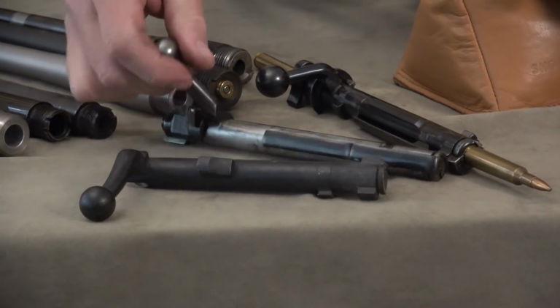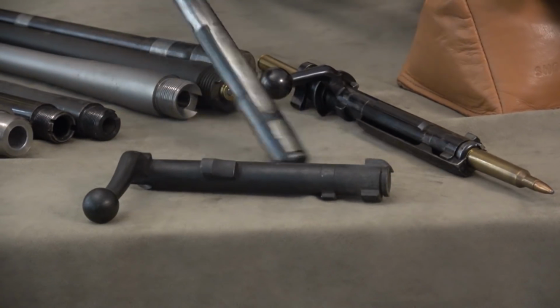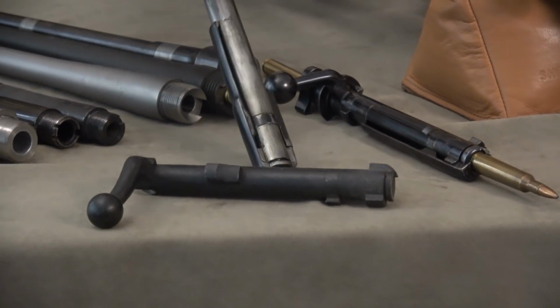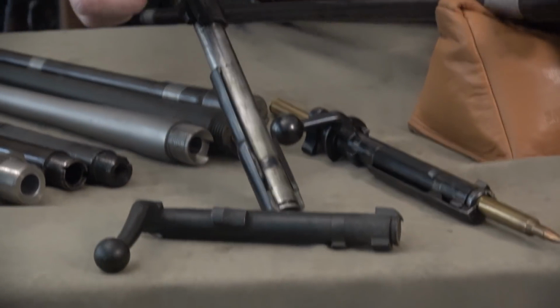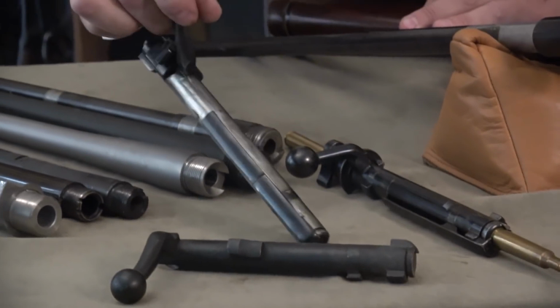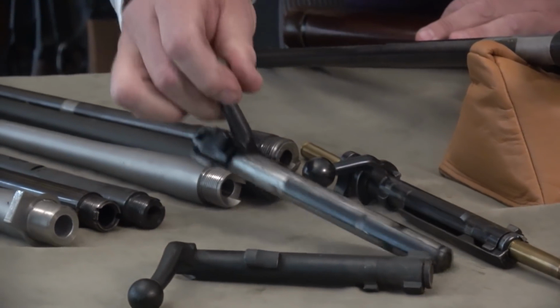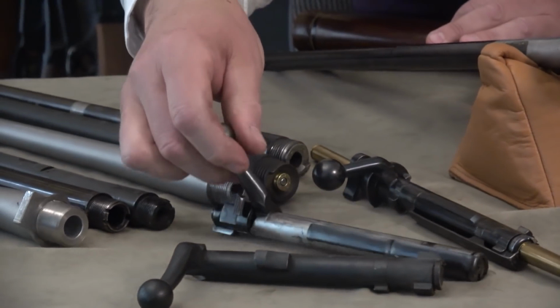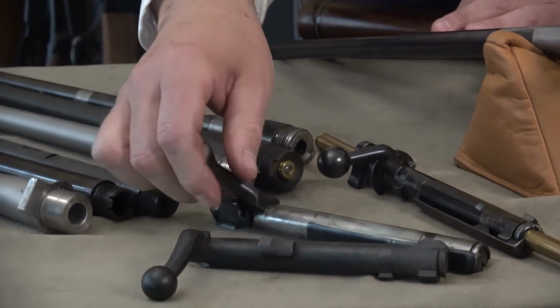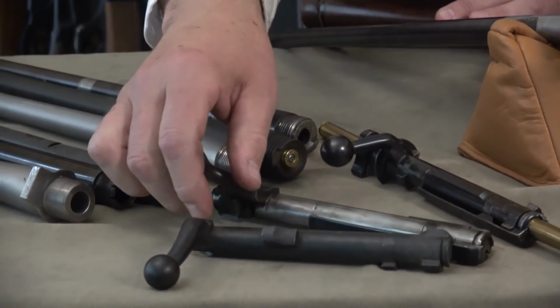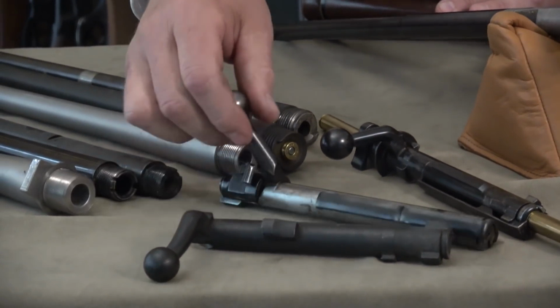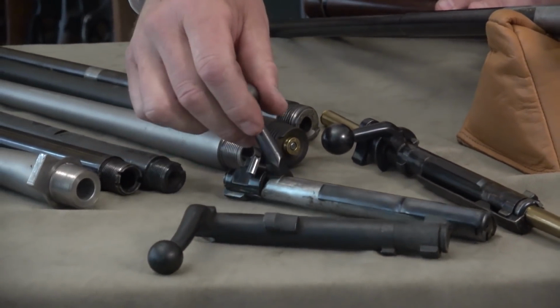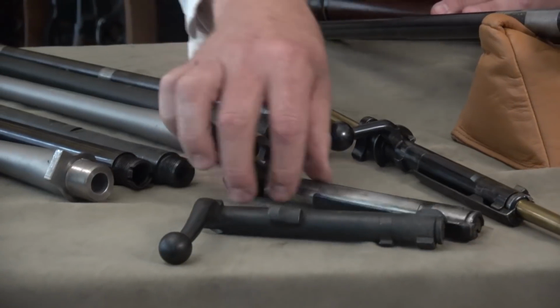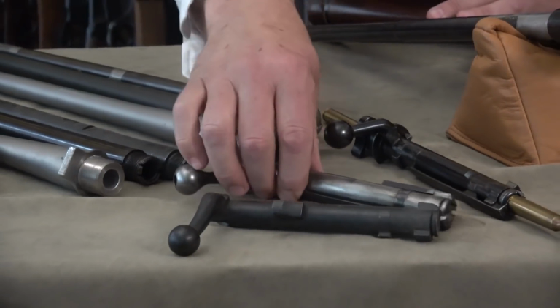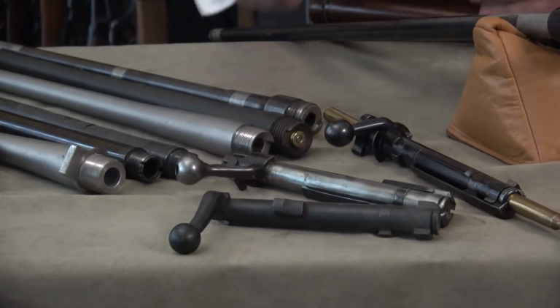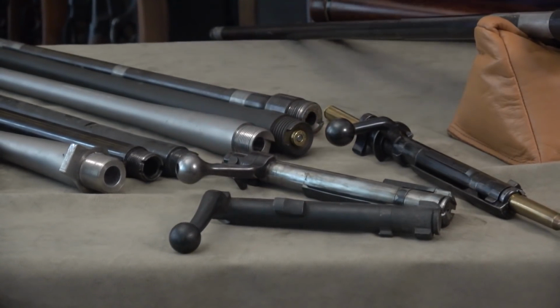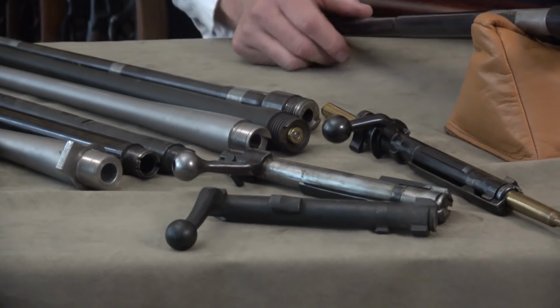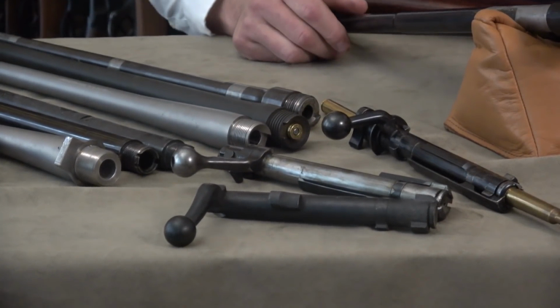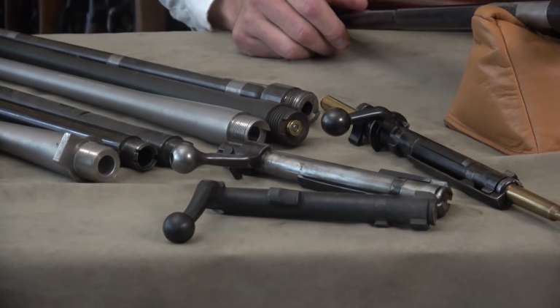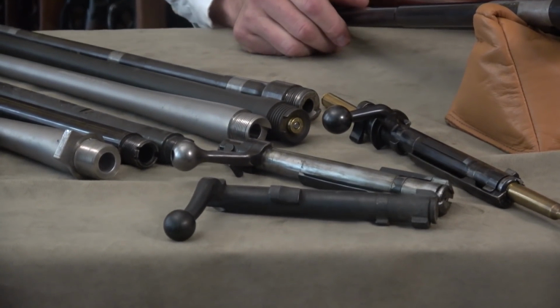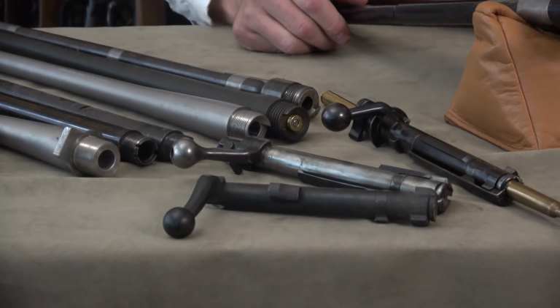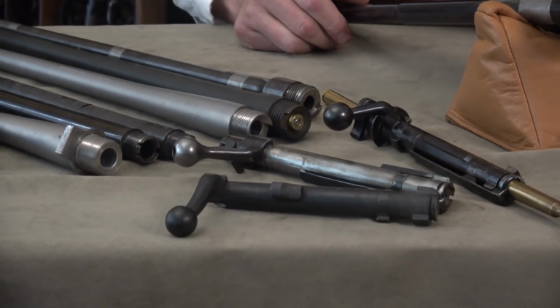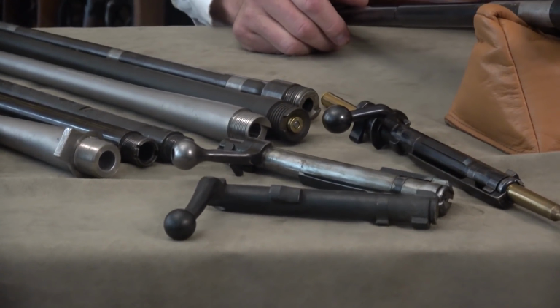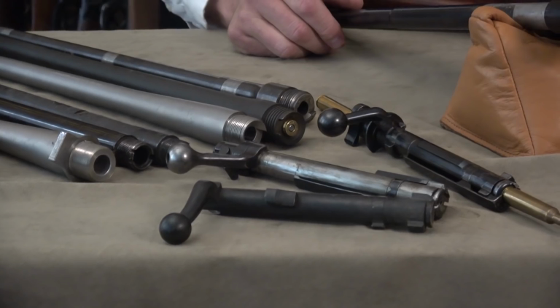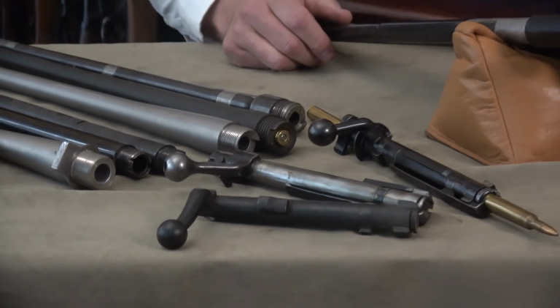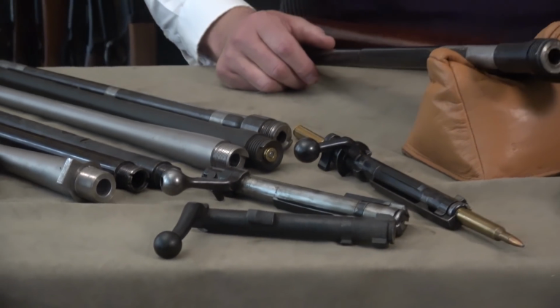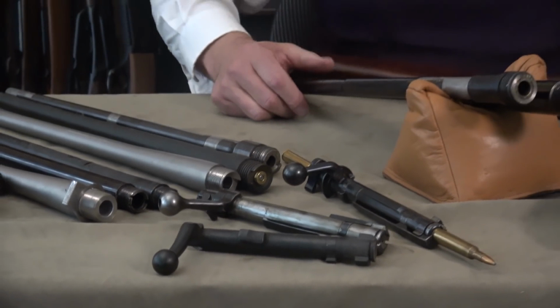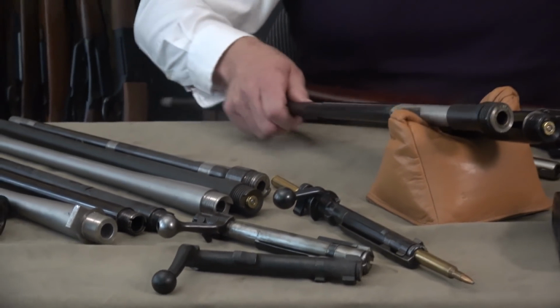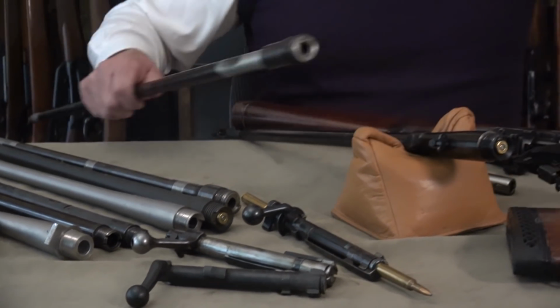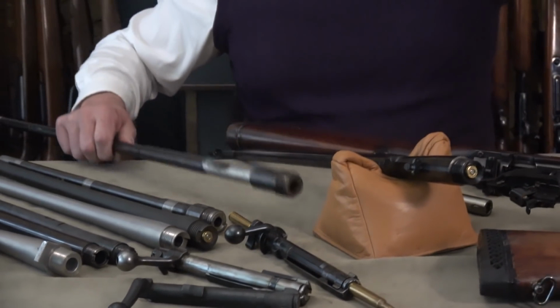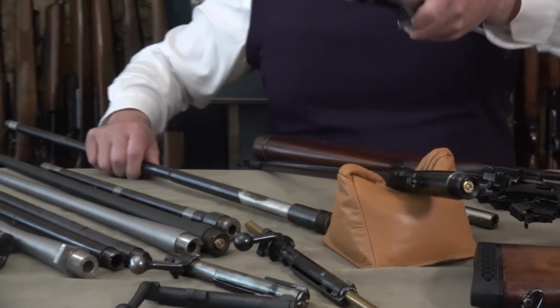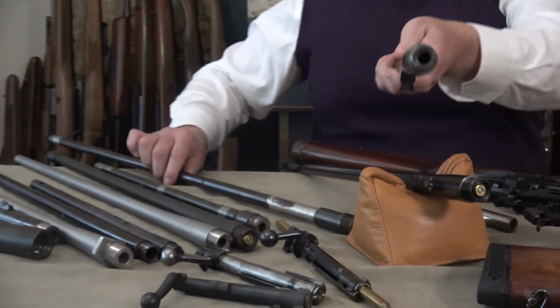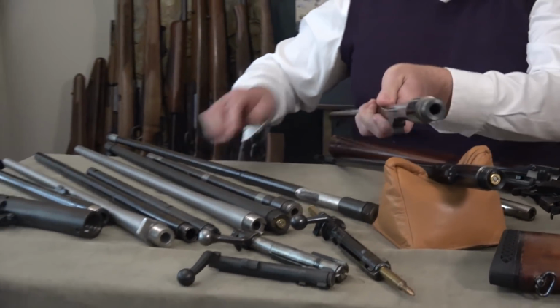I put this on the table so people can see the similarity in these designs. This is the Springfield 03 — you can tell right away because it has the extra locking lug on the side. The Mauser safety lug is back here, and the Winchester has the two locking lugs up front, and then the bolt handle. Quite interesting to people who like guns.